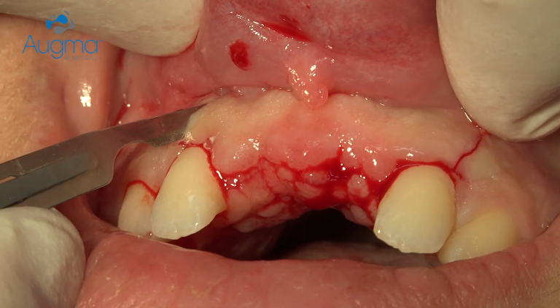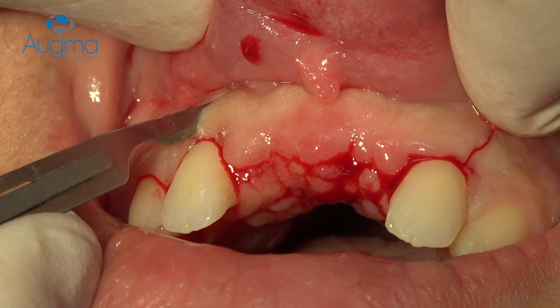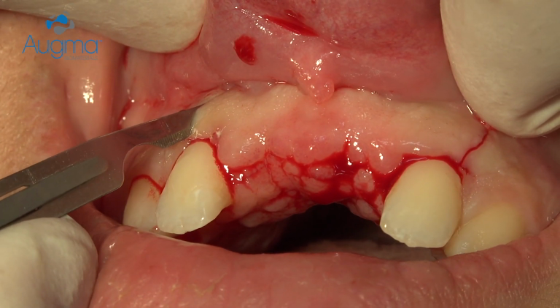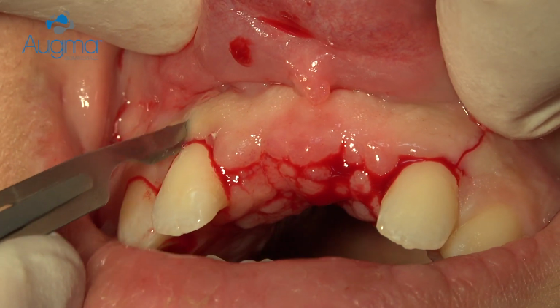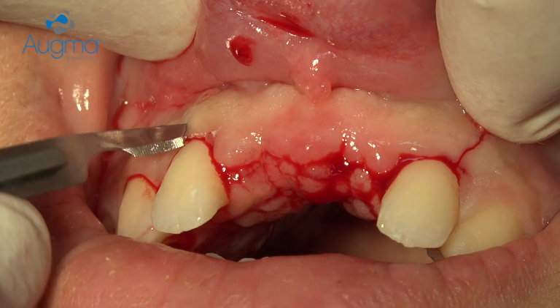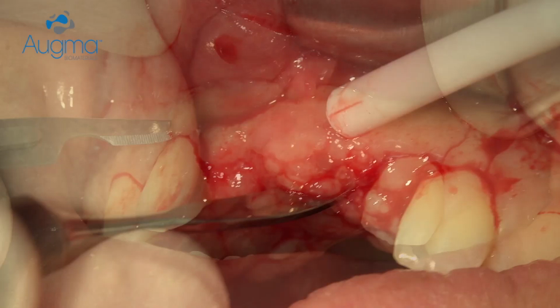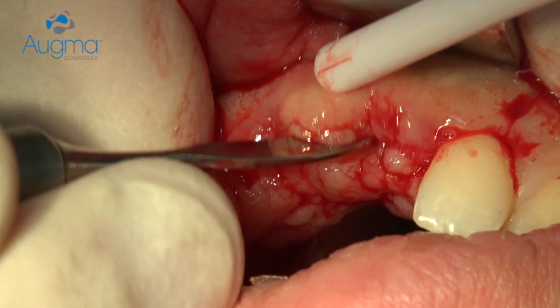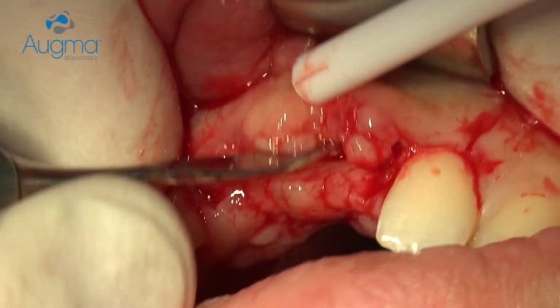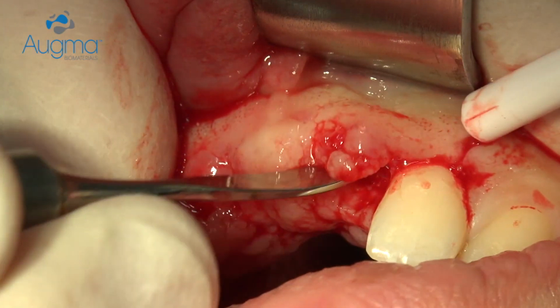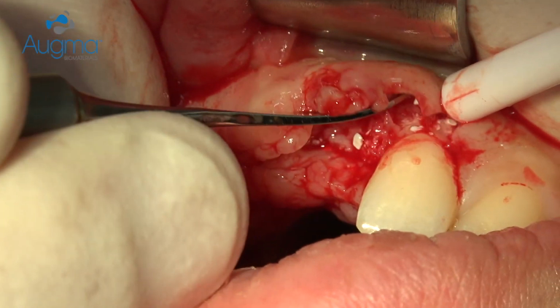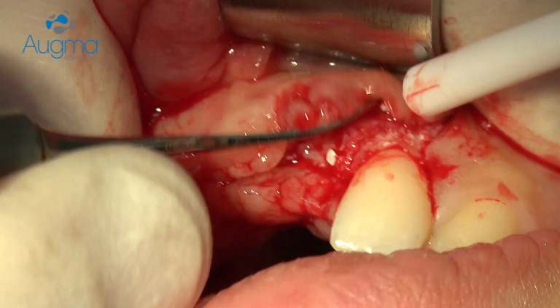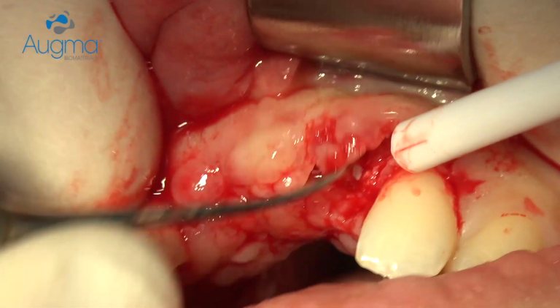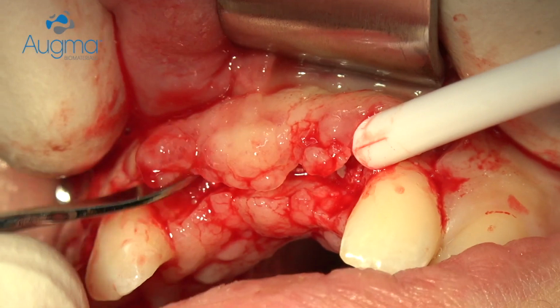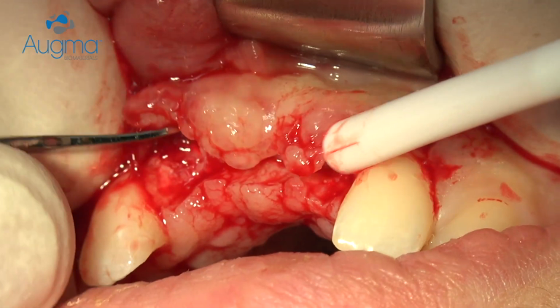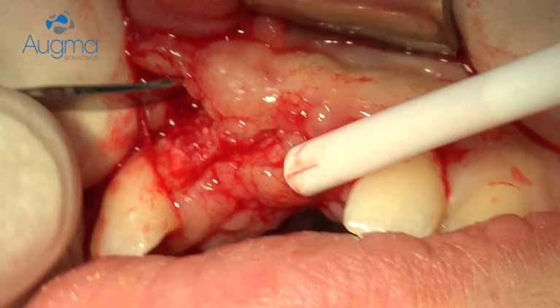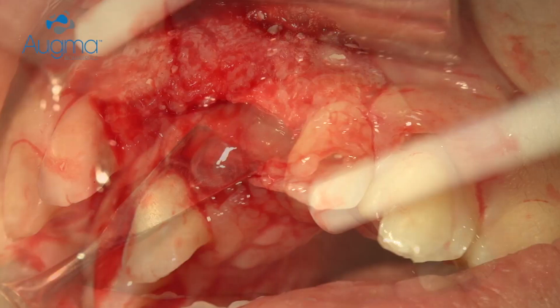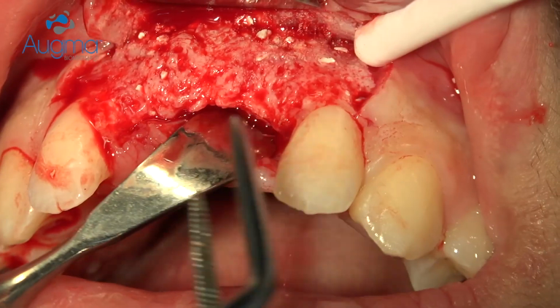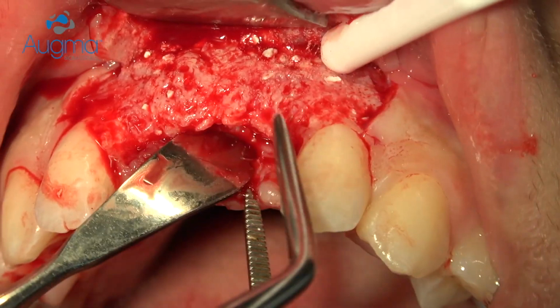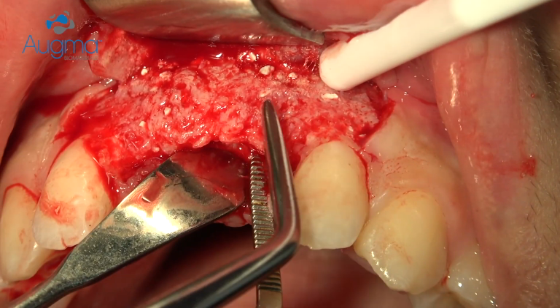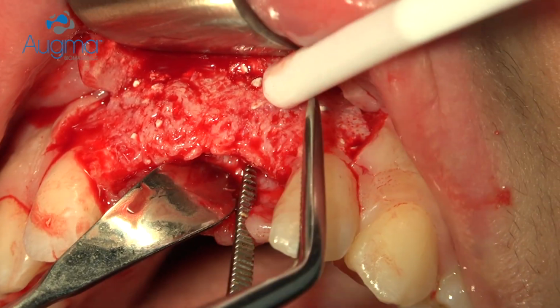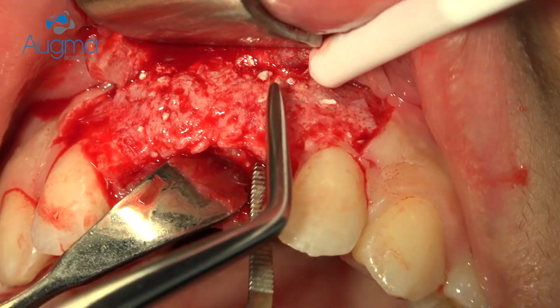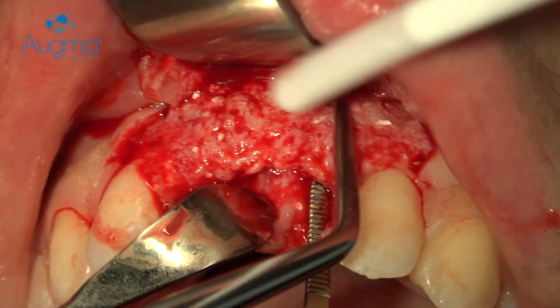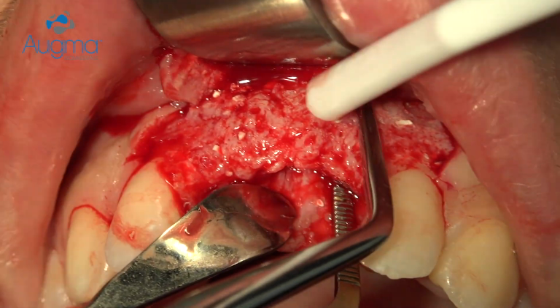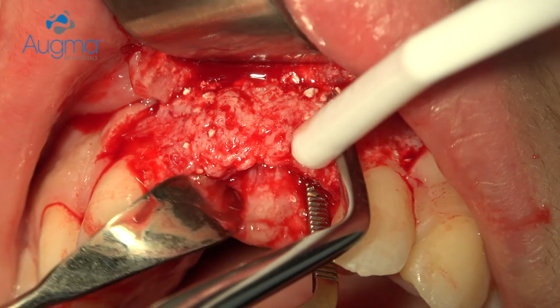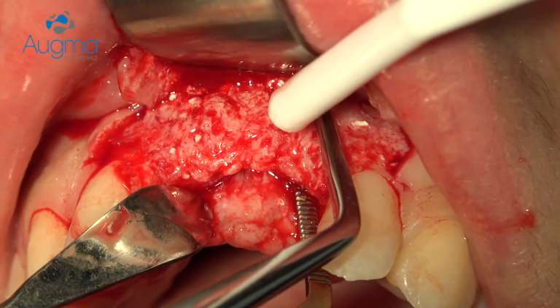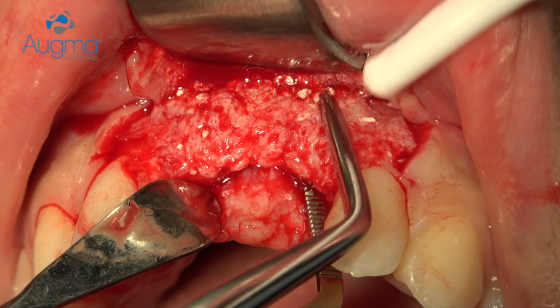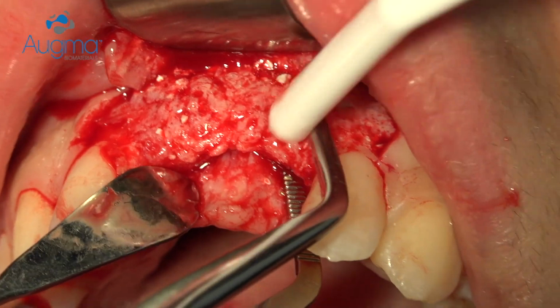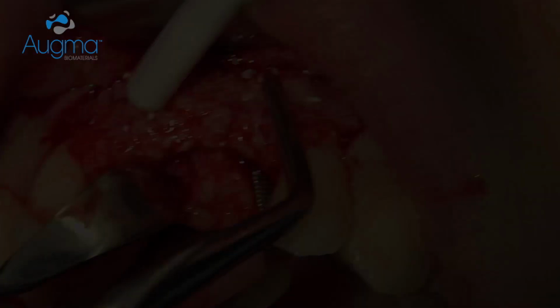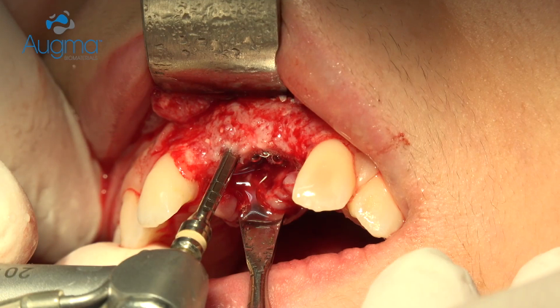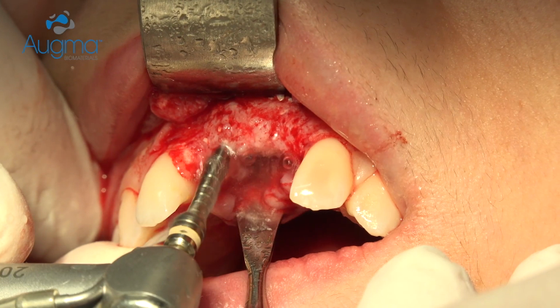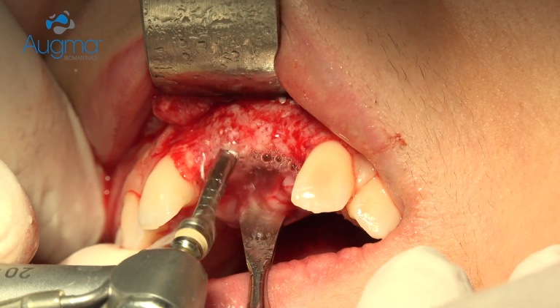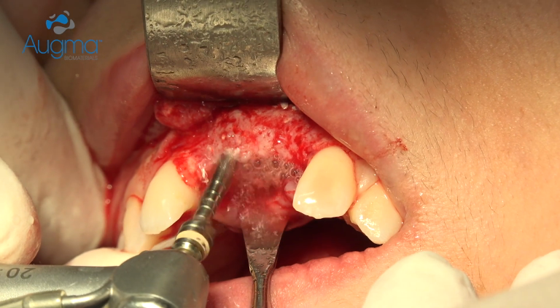We release the flap again in order to place an implant. We have a high quality of bone and a sufficient amount so that now we can place almost any implant we would choose.